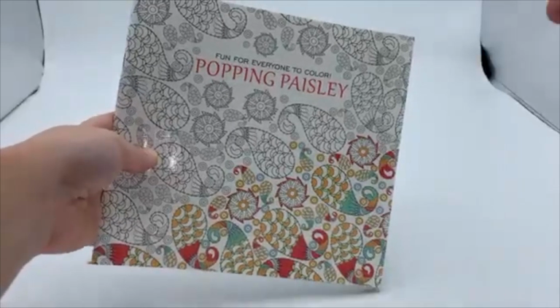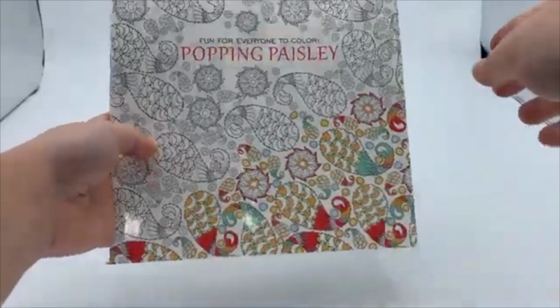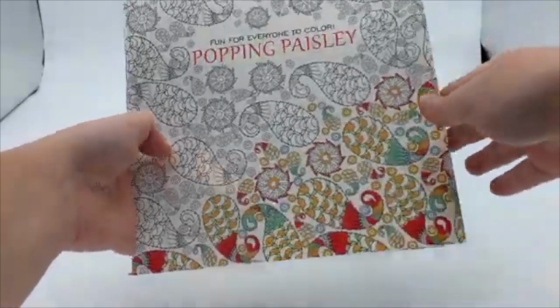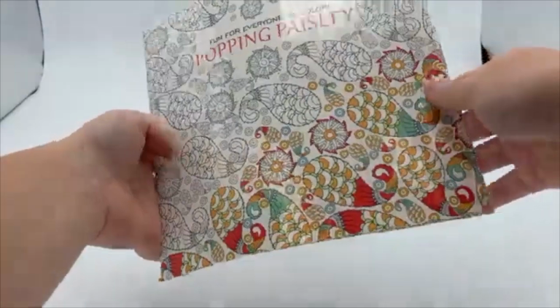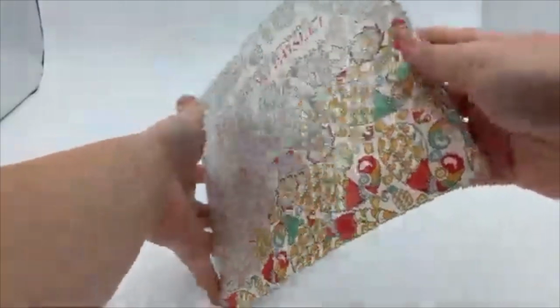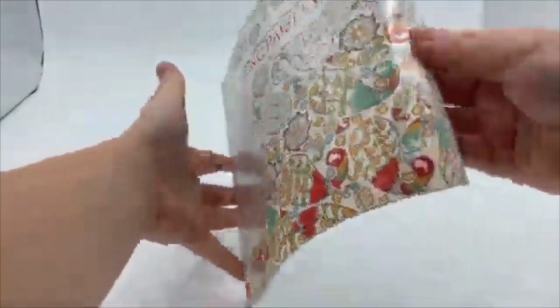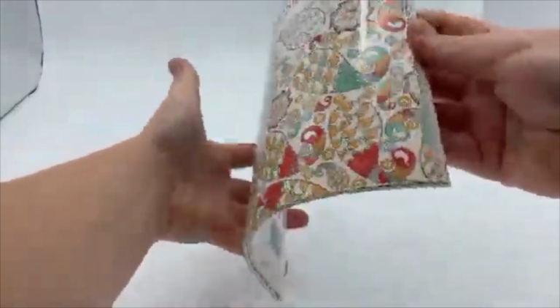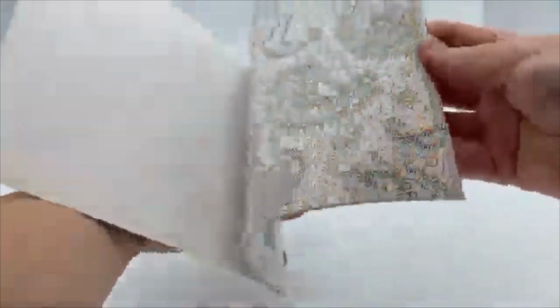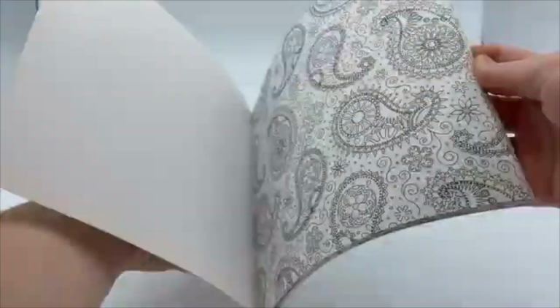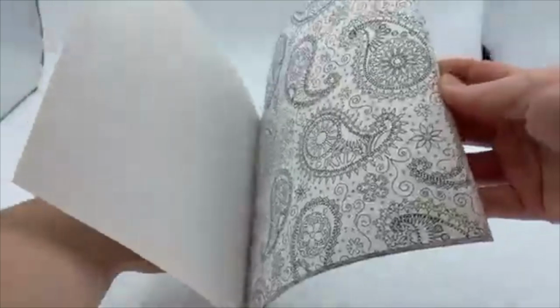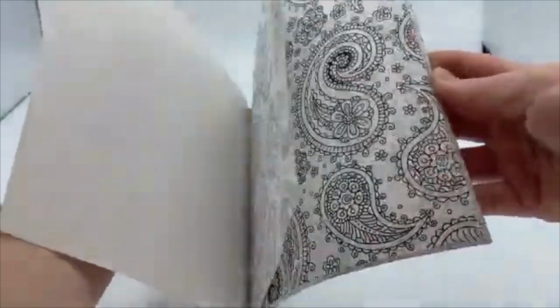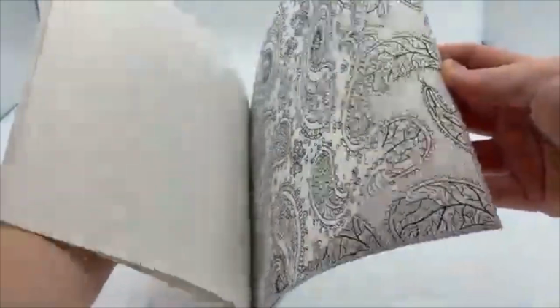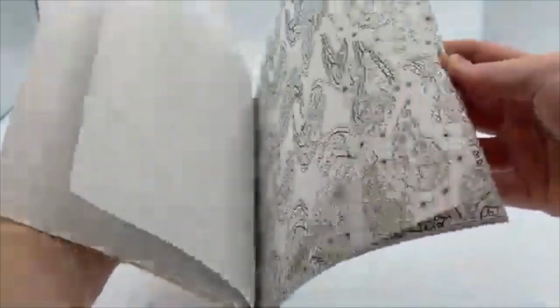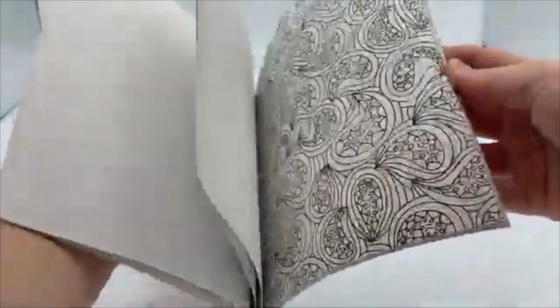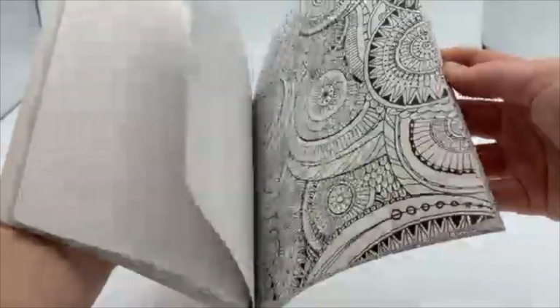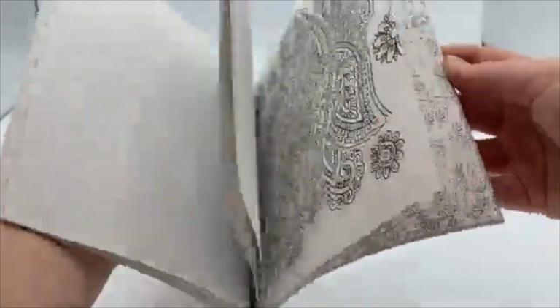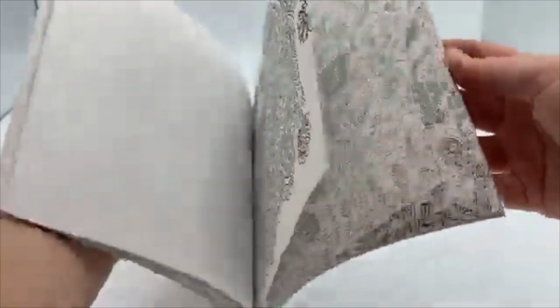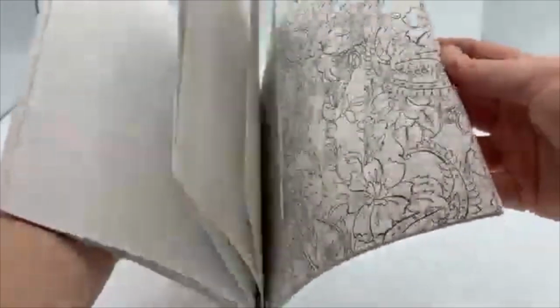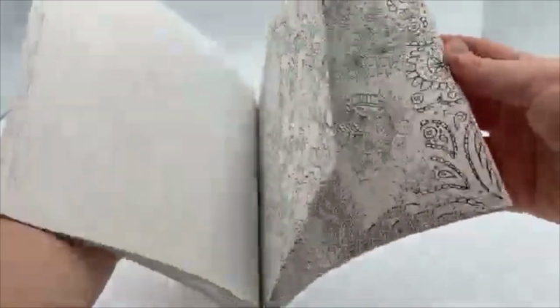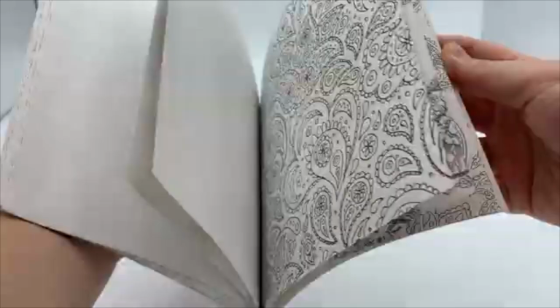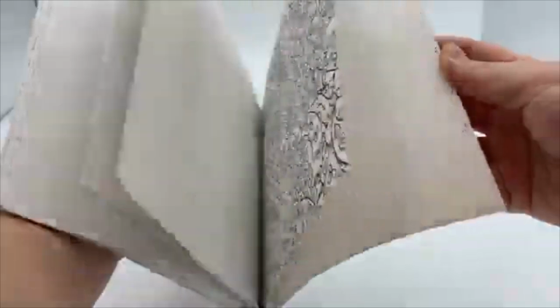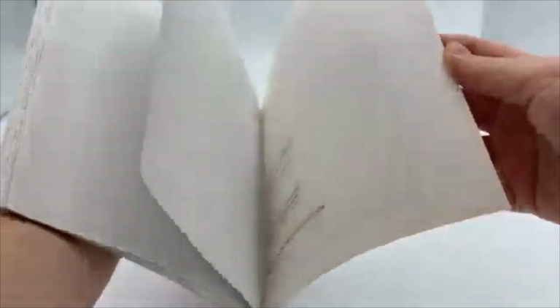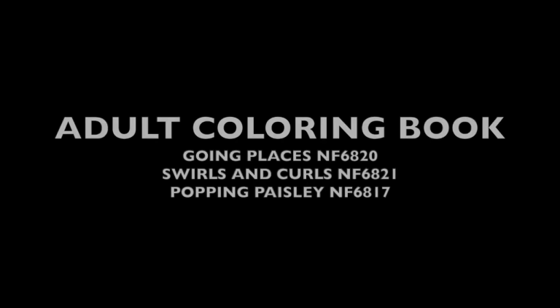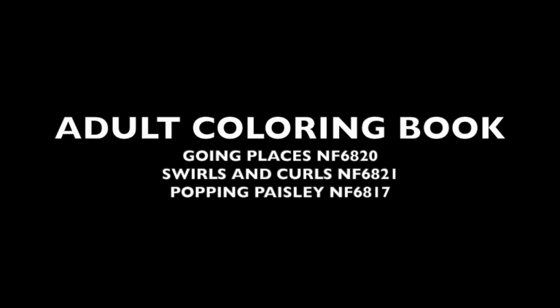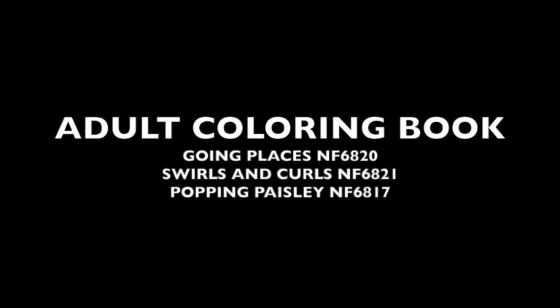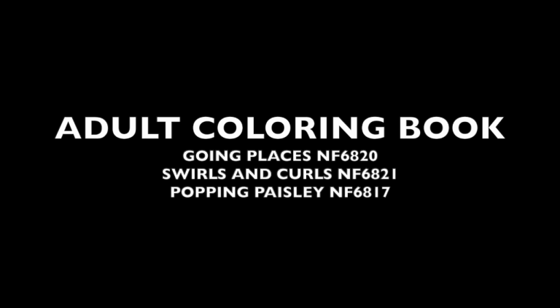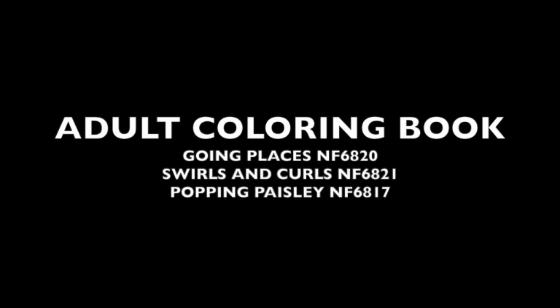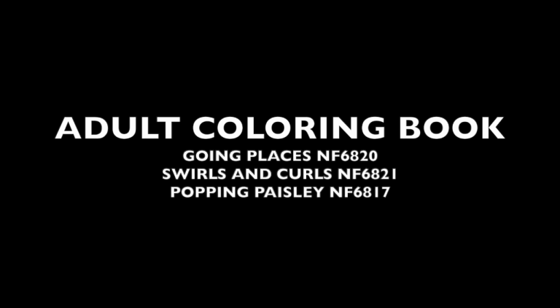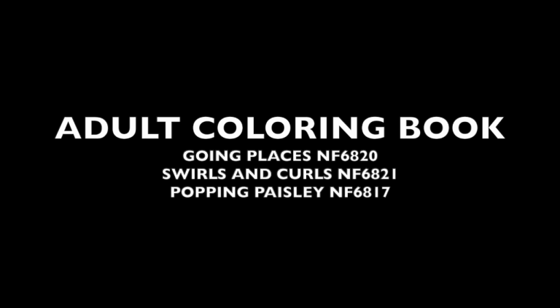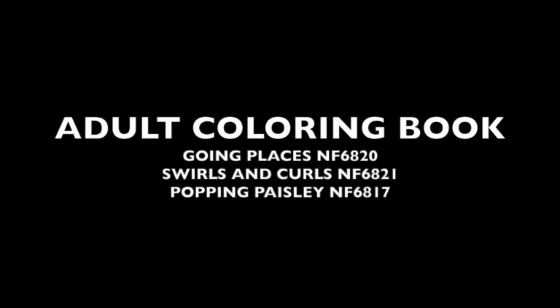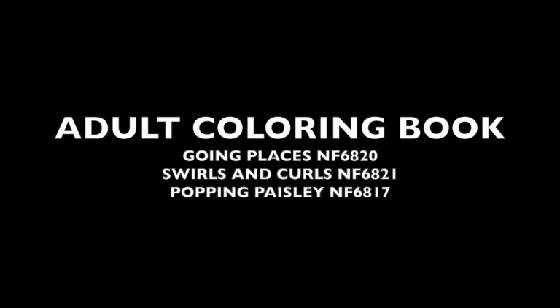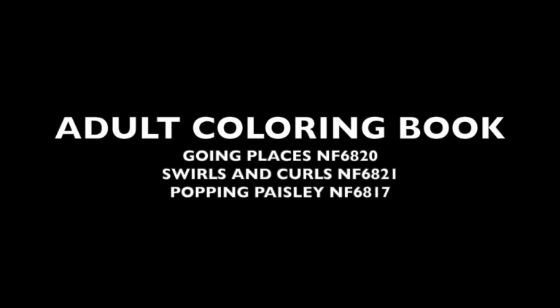And then Popping Paisley. Paisley is basically like the bandana type design and you get to color it in all by yourself. These do not come with colored pencils but we also sell them.